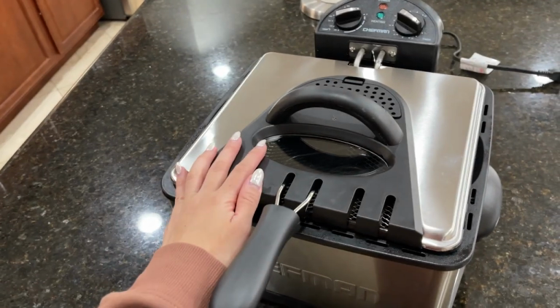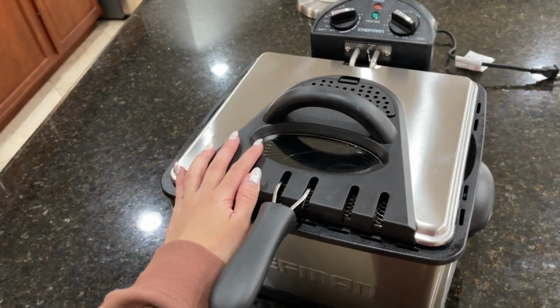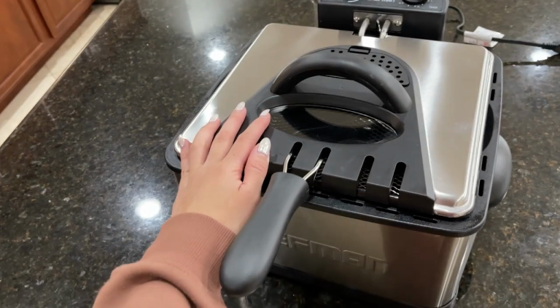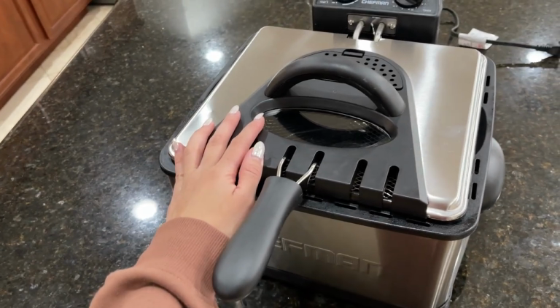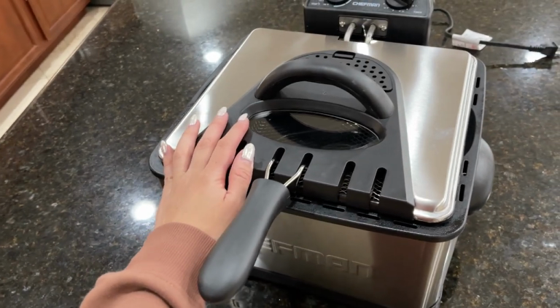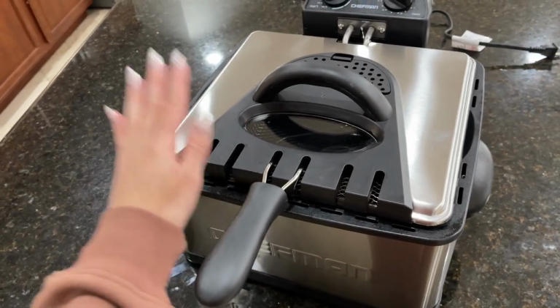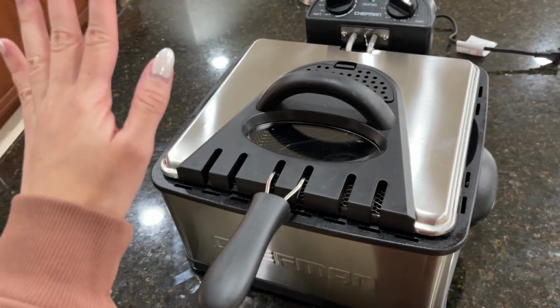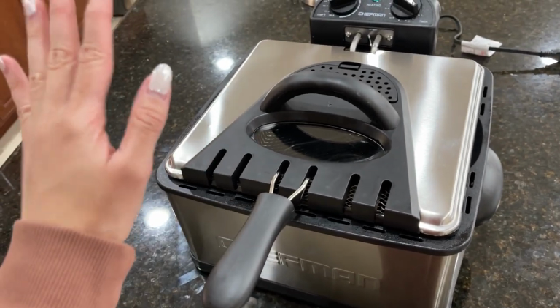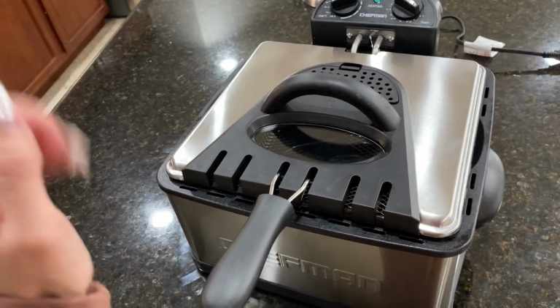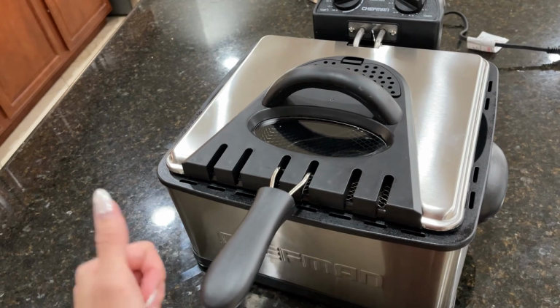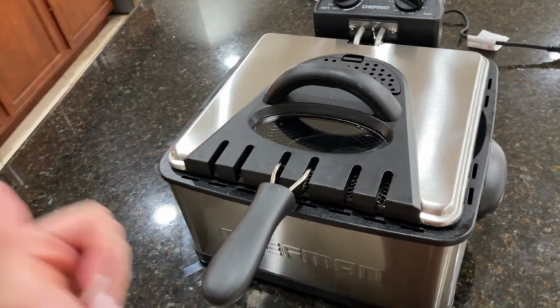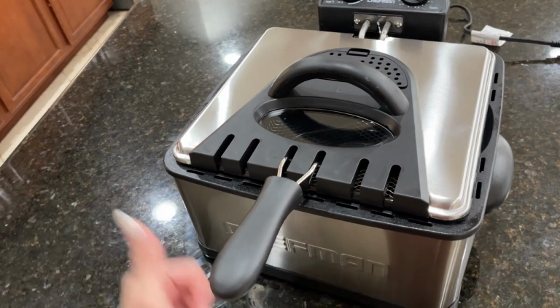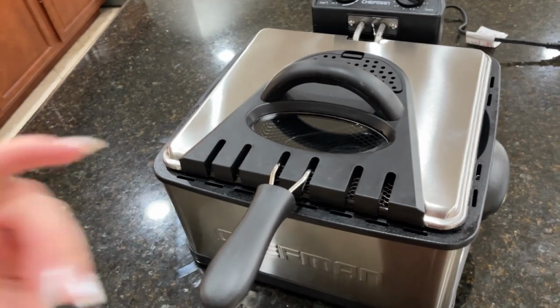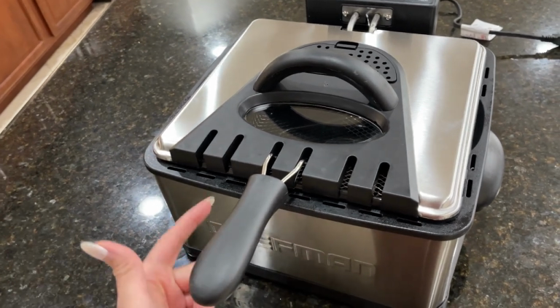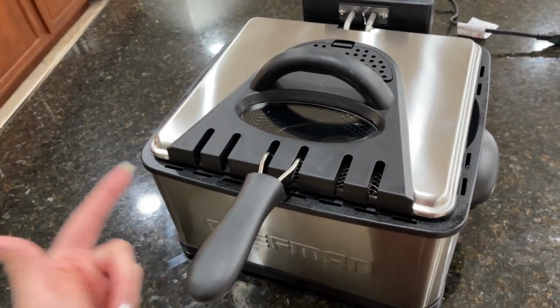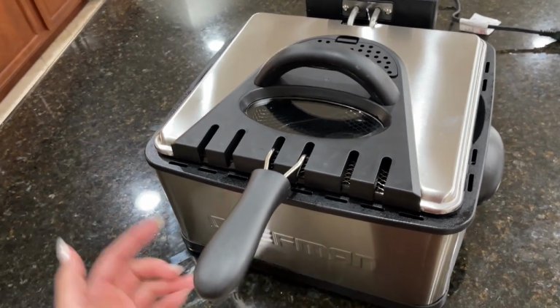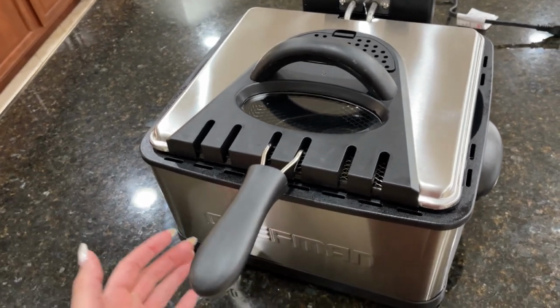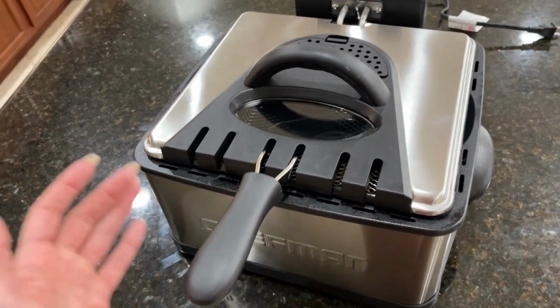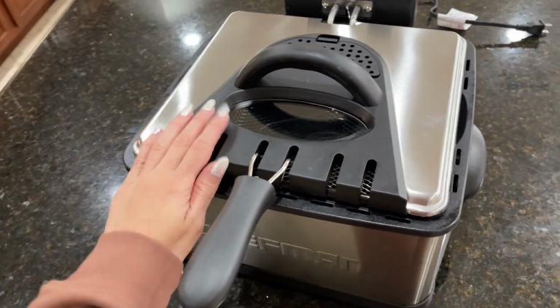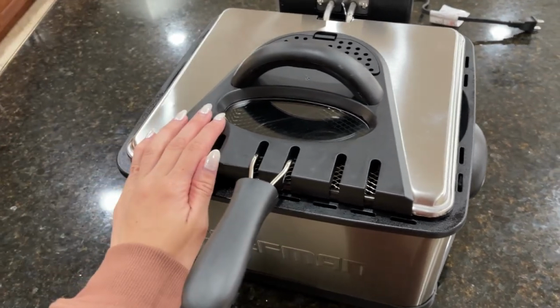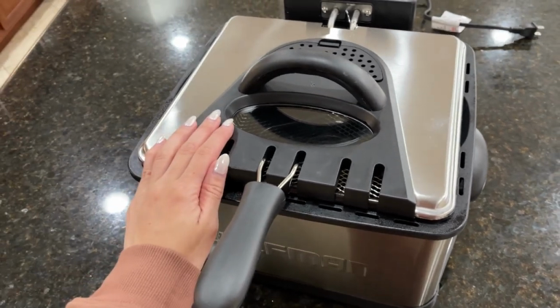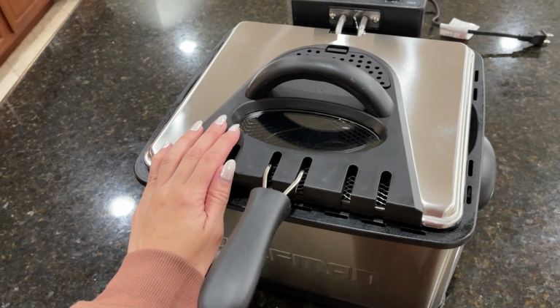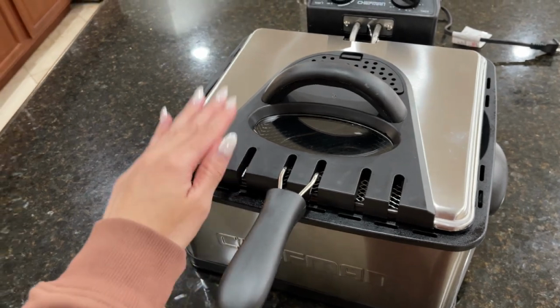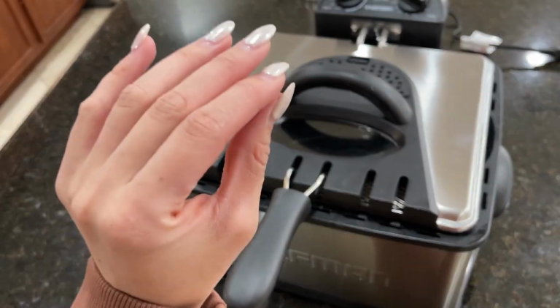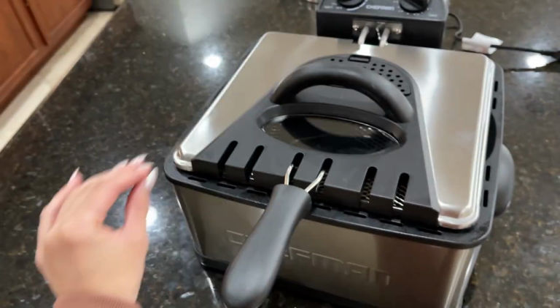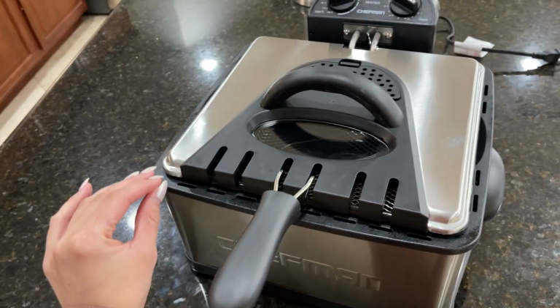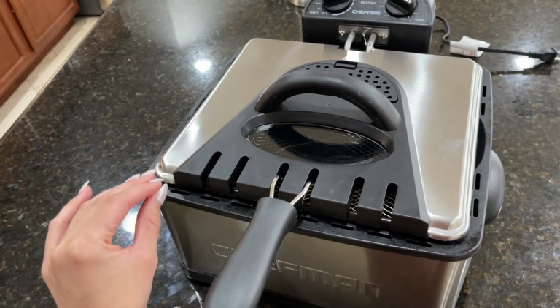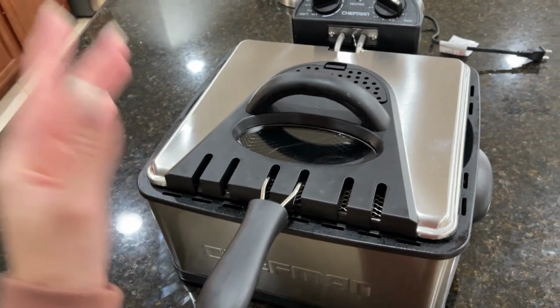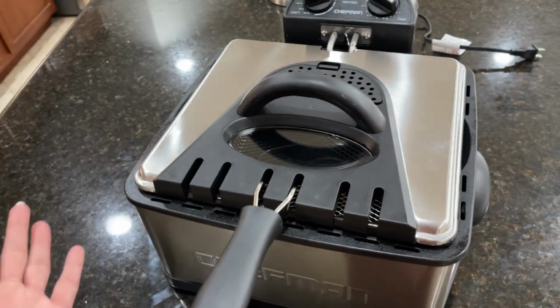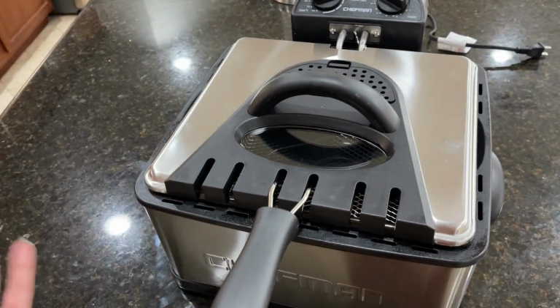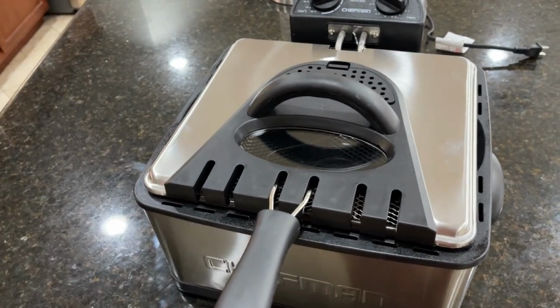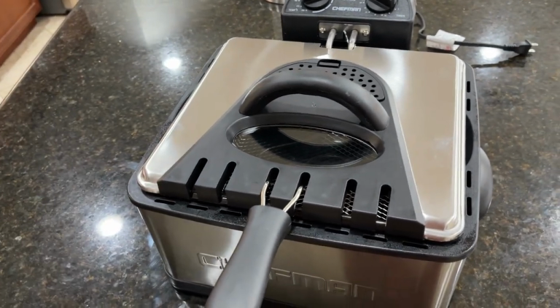We've had this fryer for a while now, and we've used it for making fries and fried chicken mostly. And the fried chicken in this thing is amazing. I just love how easy it is to use.